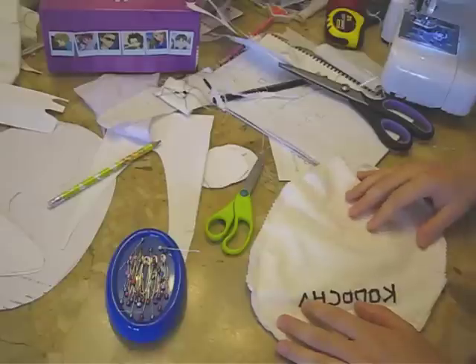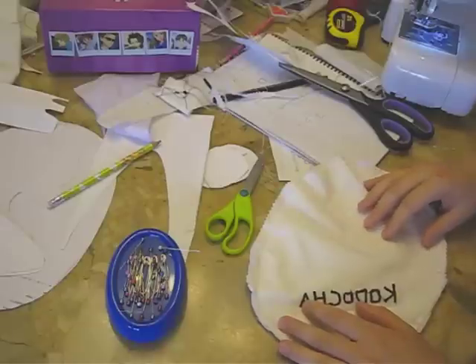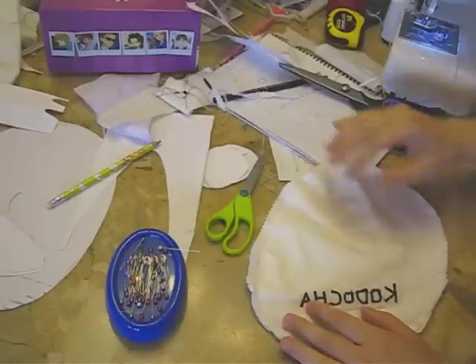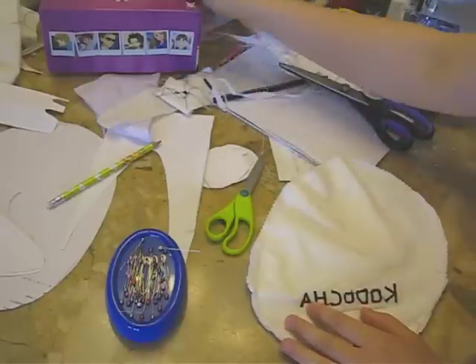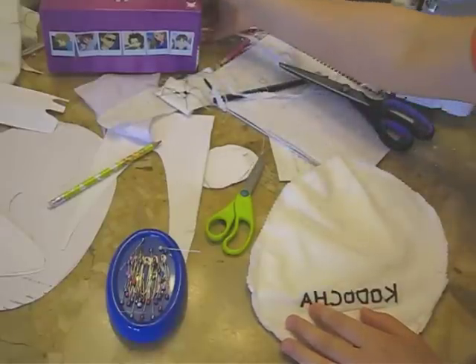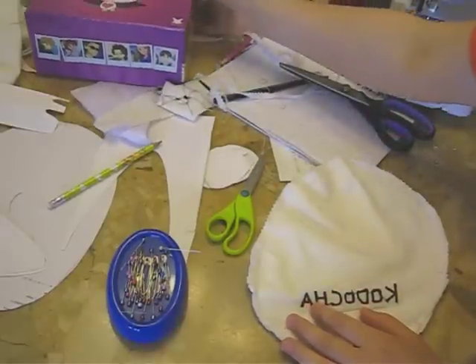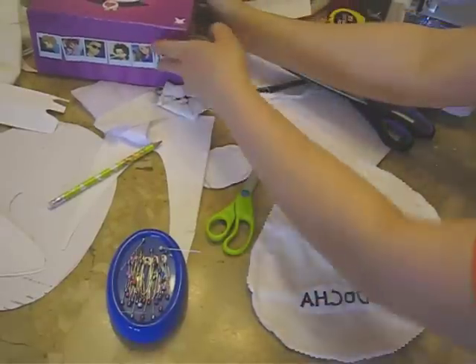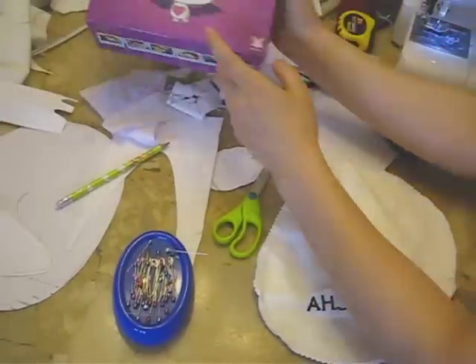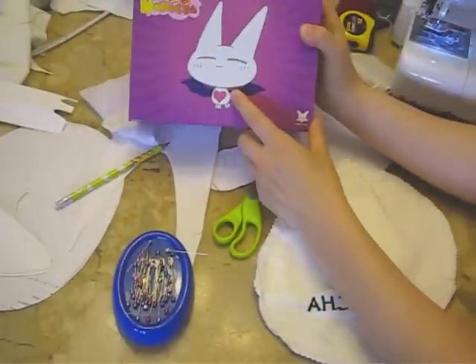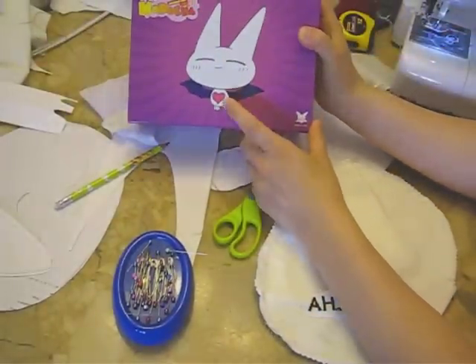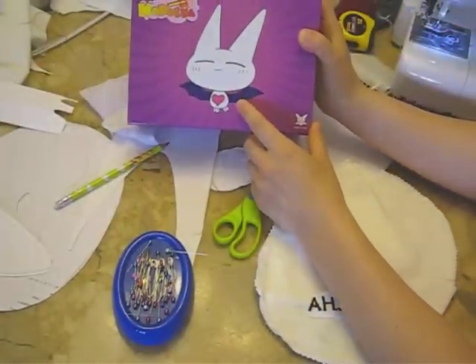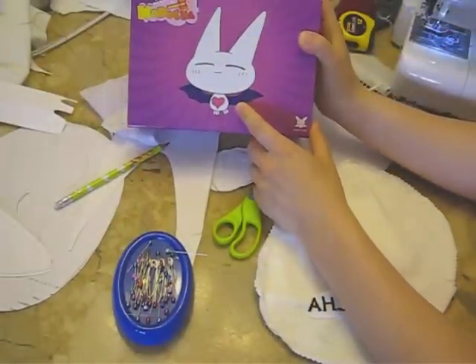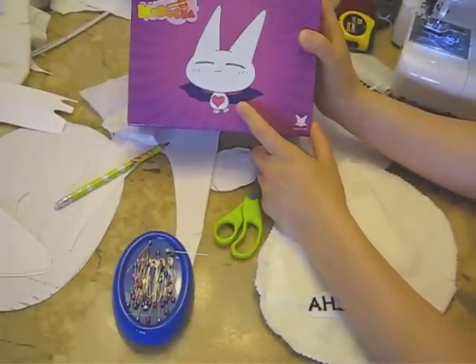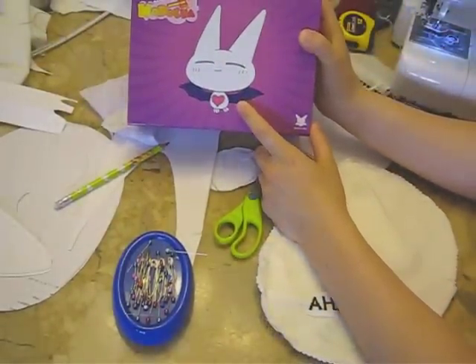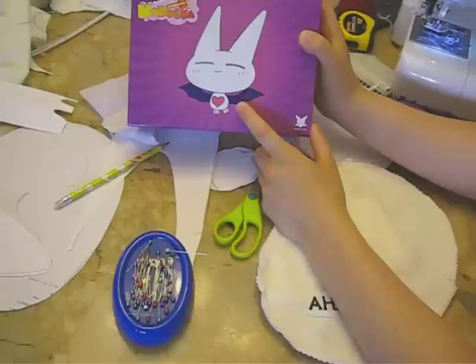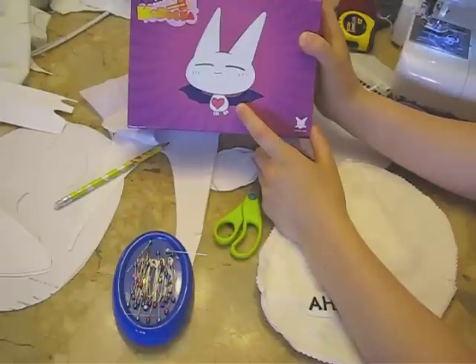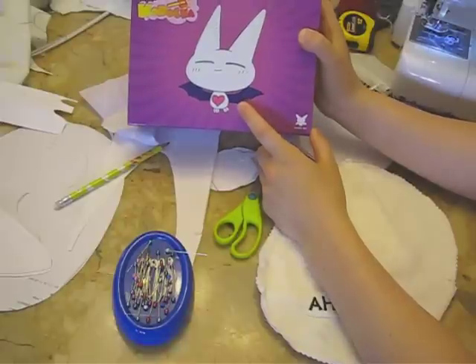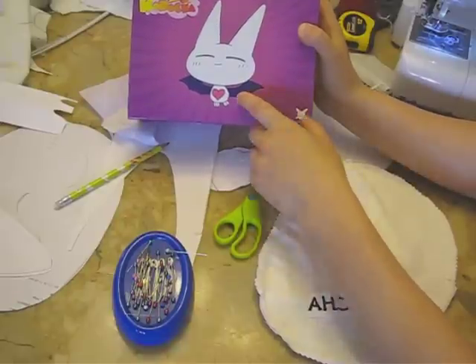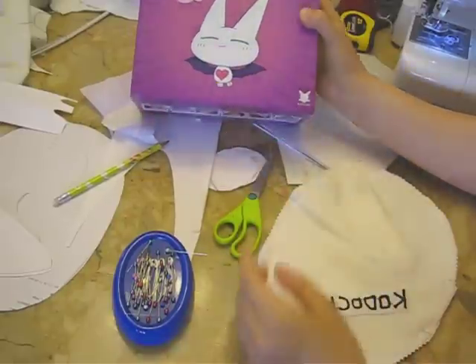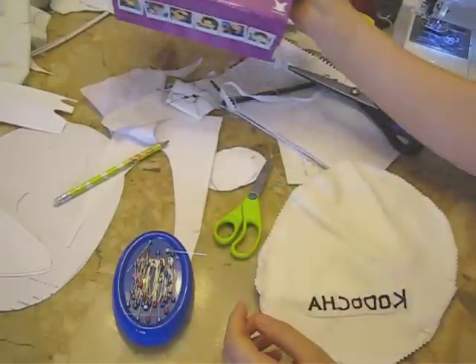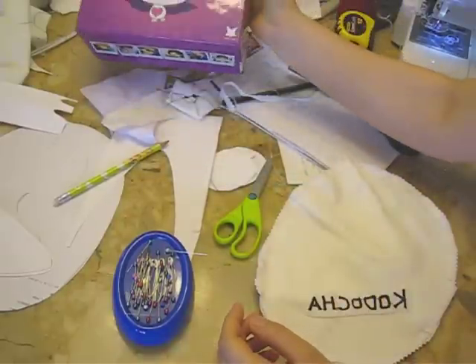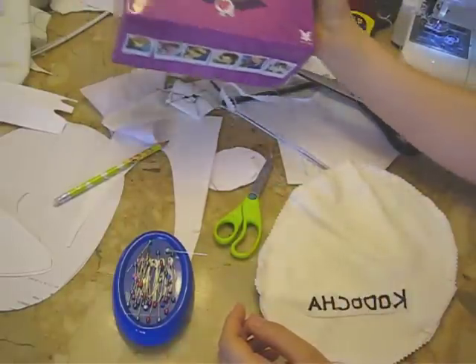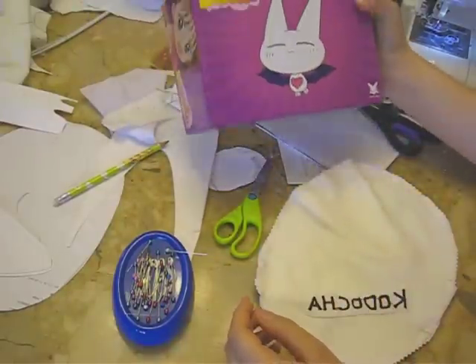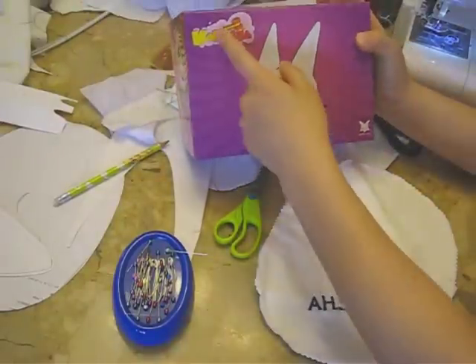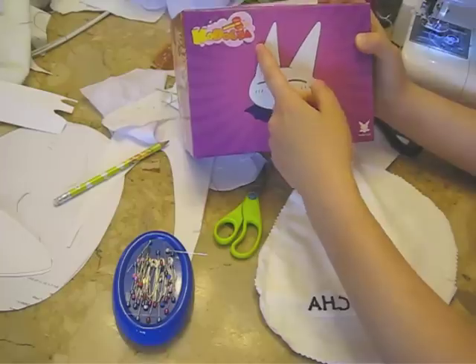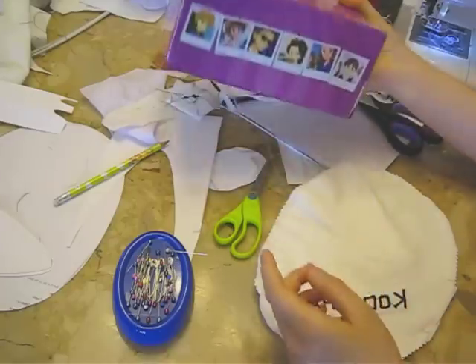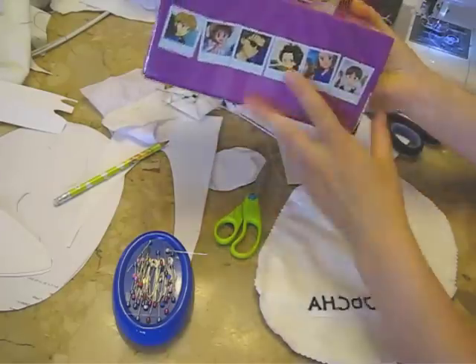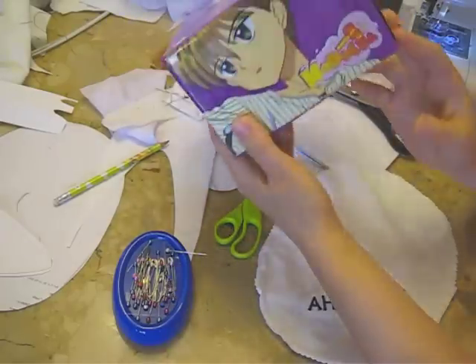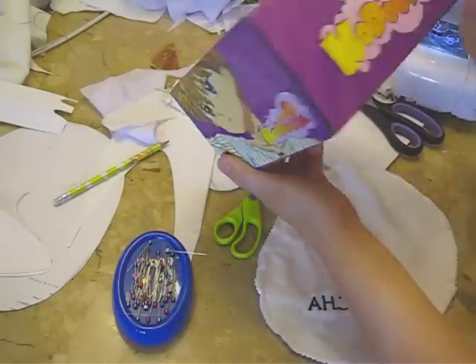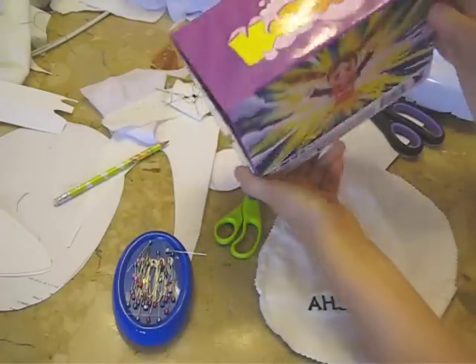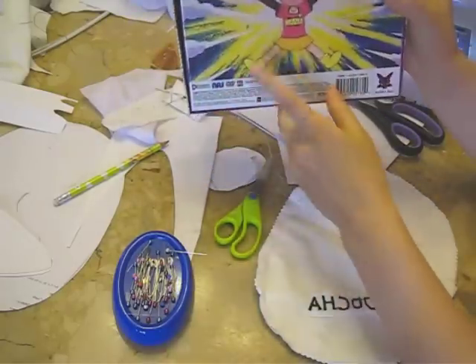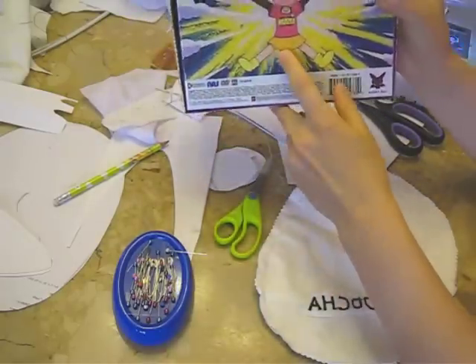Today I'm going to show you how to make this Babbit plushie. This is what the character looks like — it's a half-rabbit, half-bat-like creature called a Babbit. It's from the anime series called Hodocha. It's really good, it's one of my favorites. This is the main character.